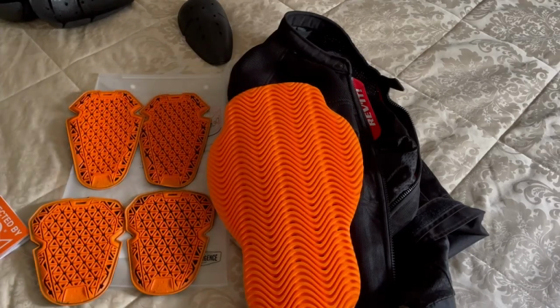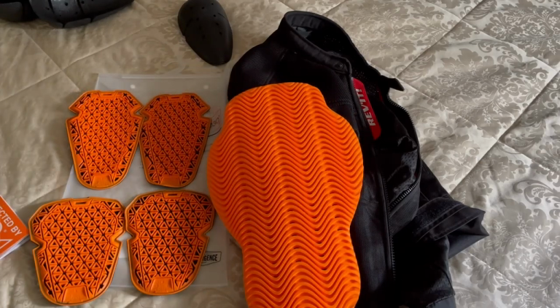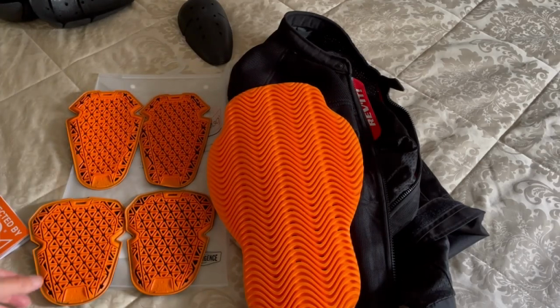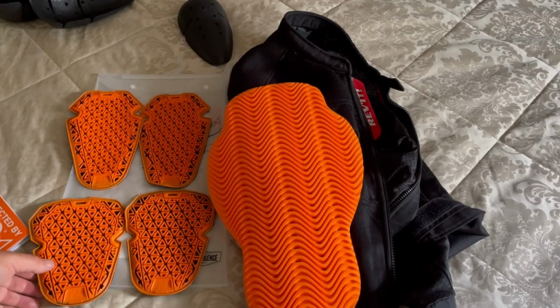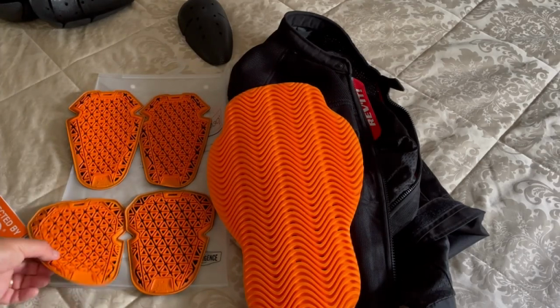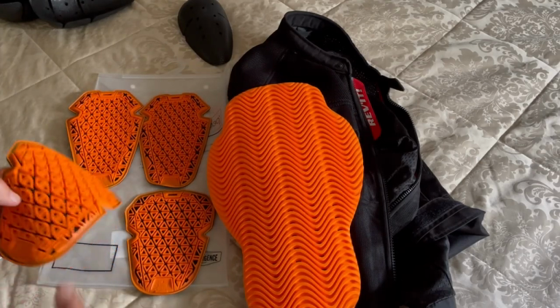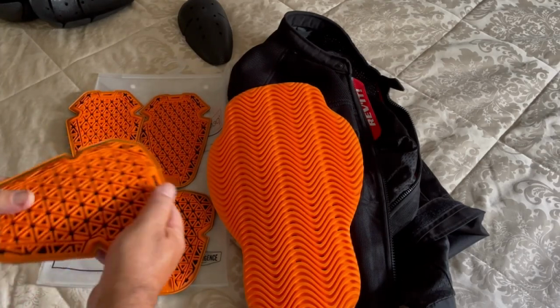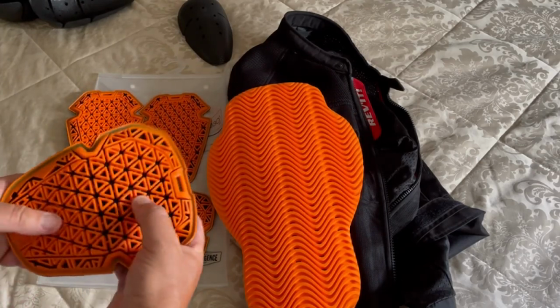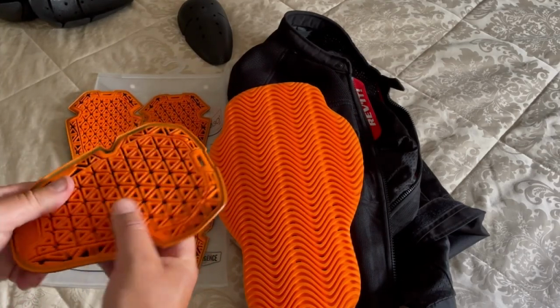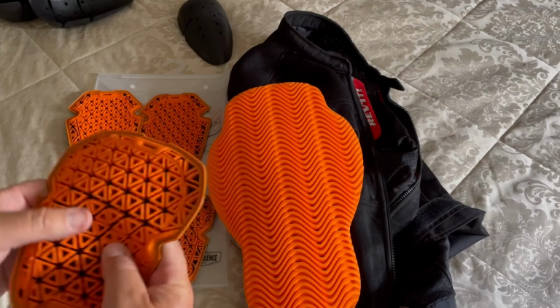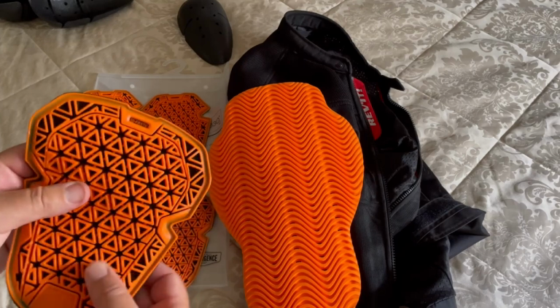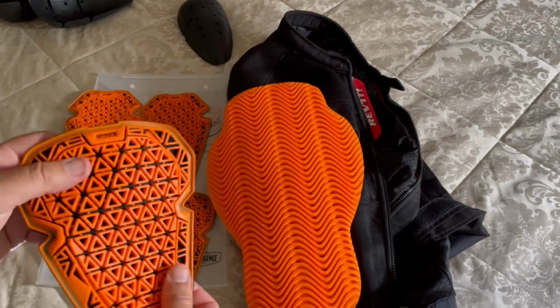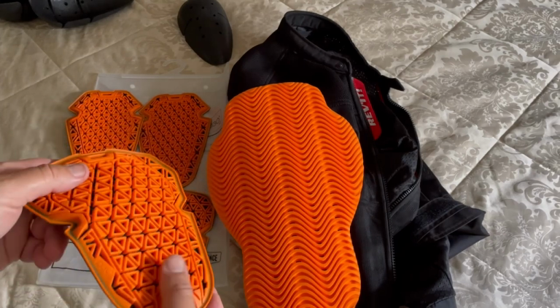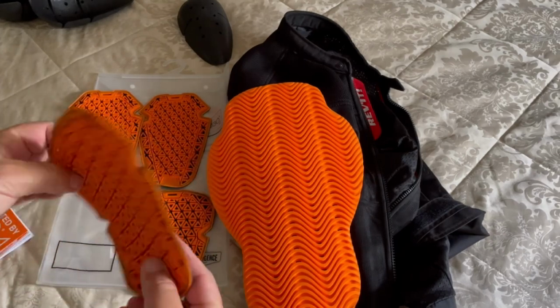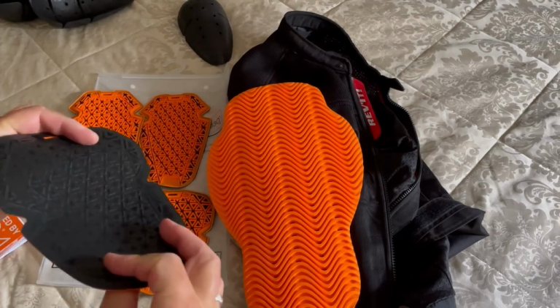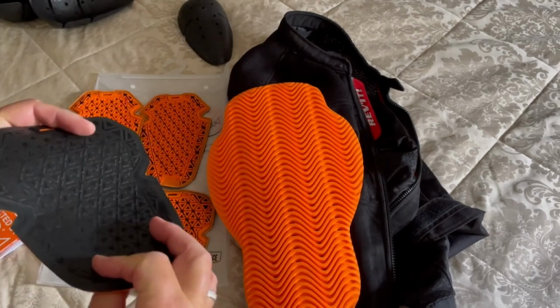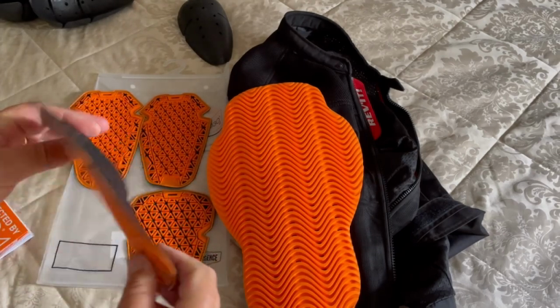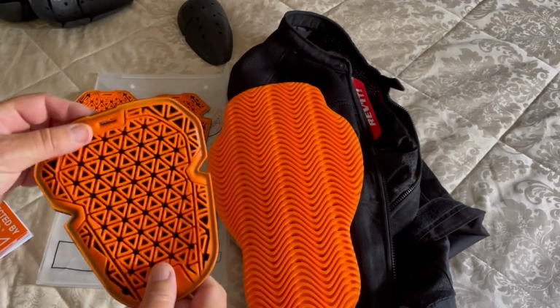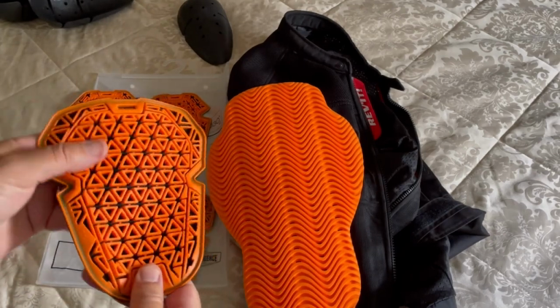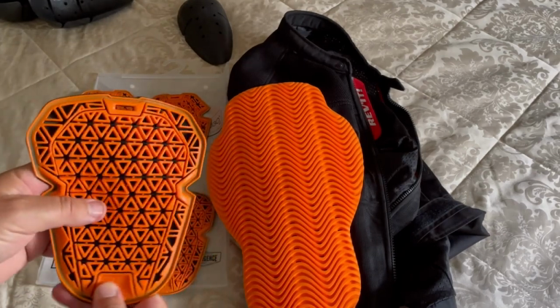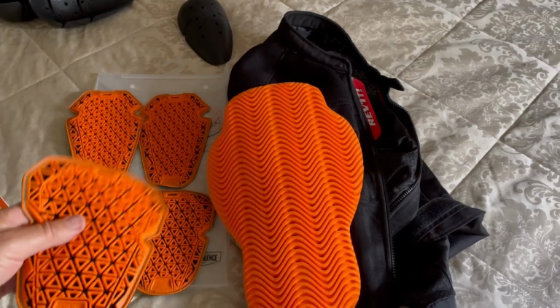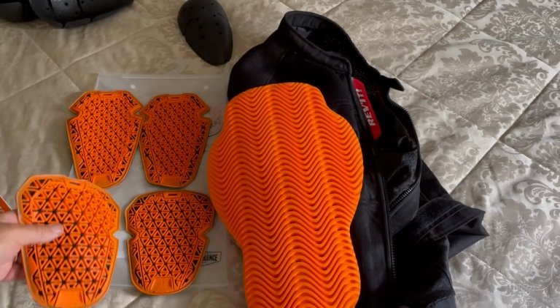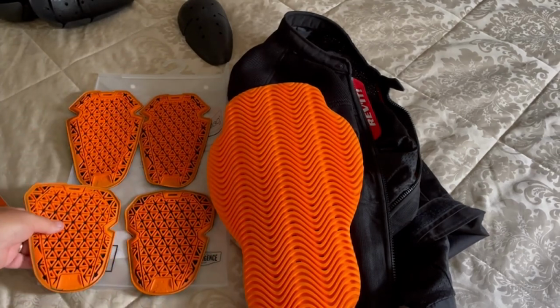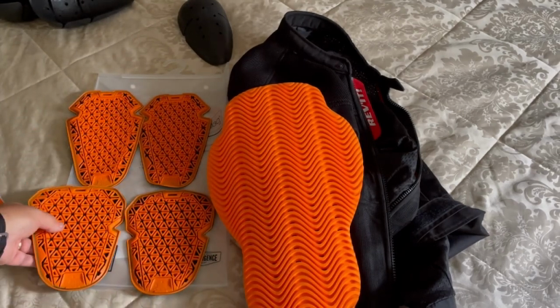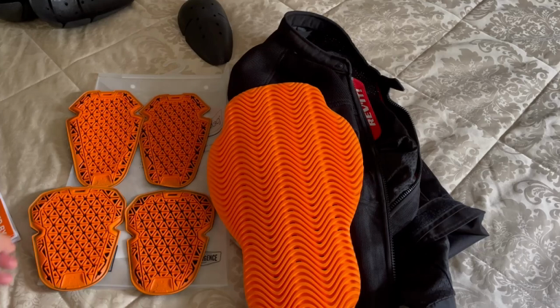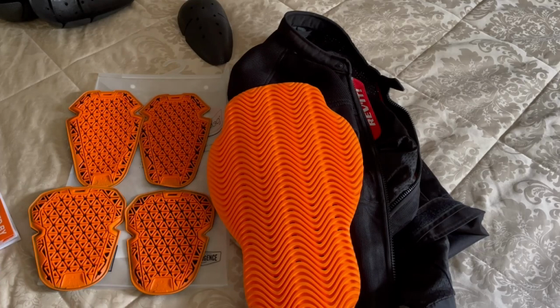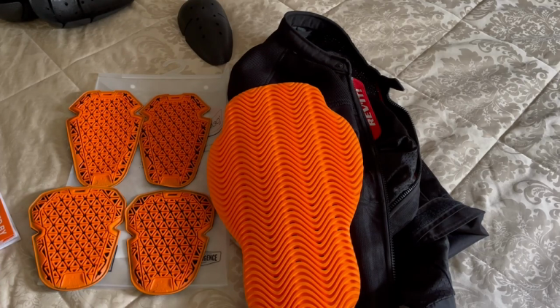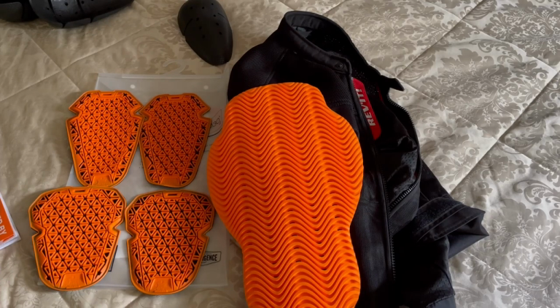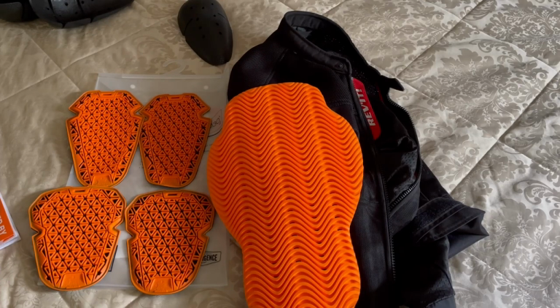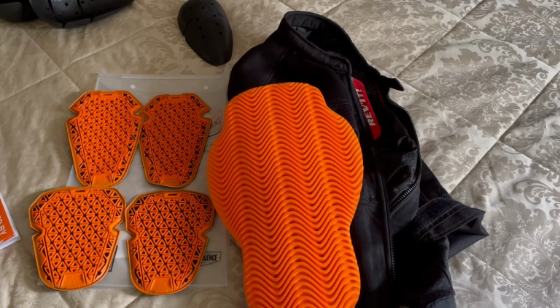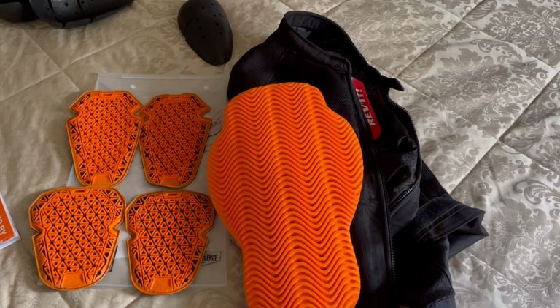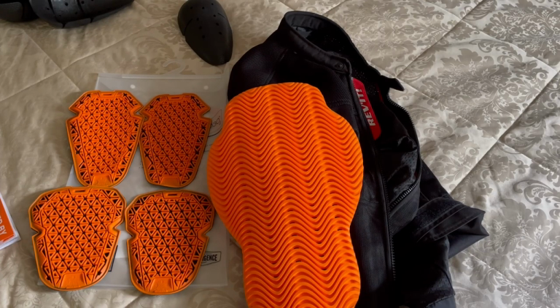I'm going to be honest, I was pleasantly surprised and impressed at how thin and supple this armour is. It's a marvel and it's a game changer.